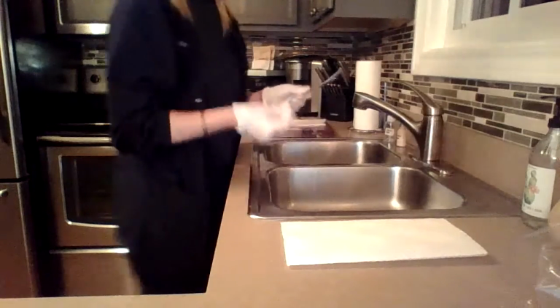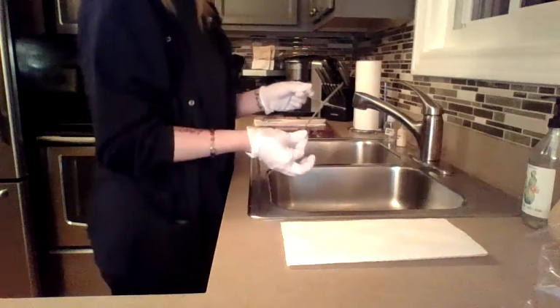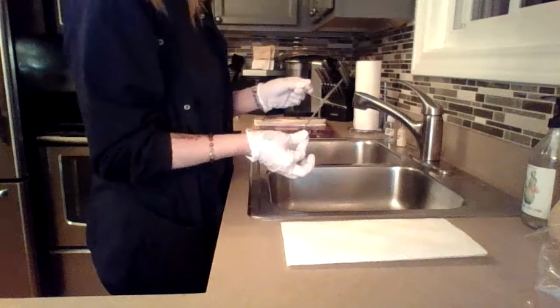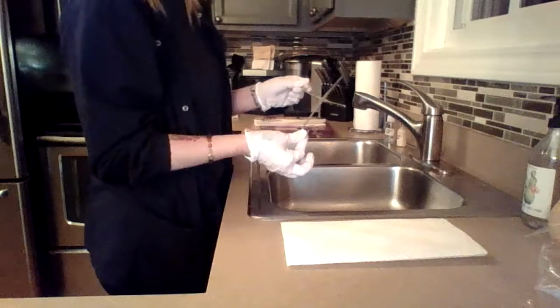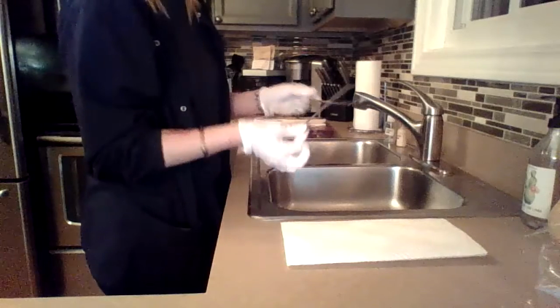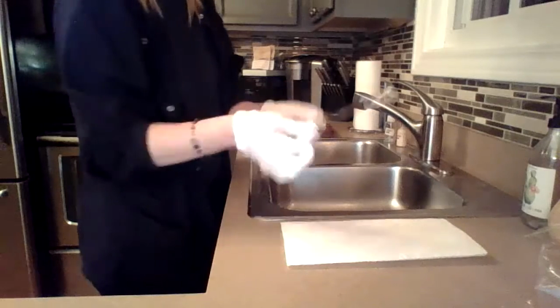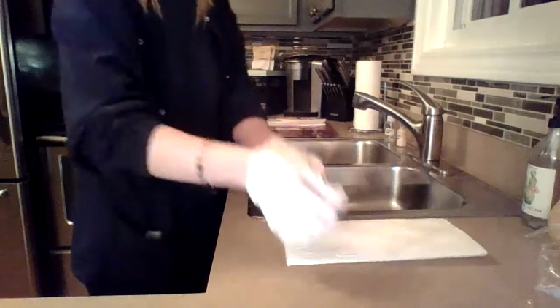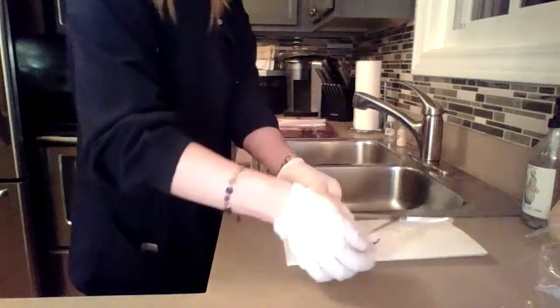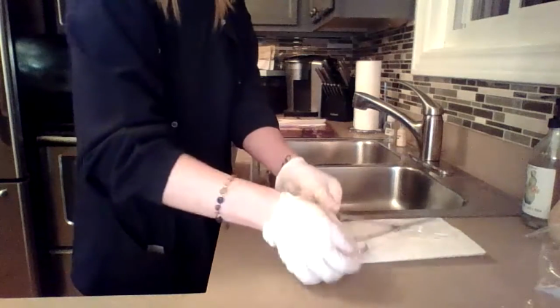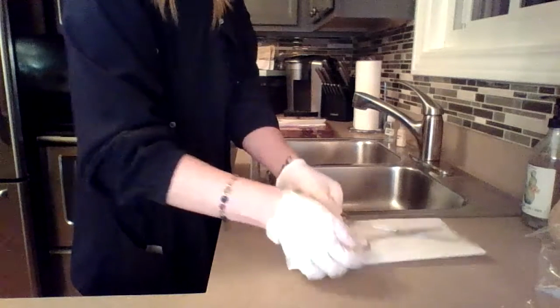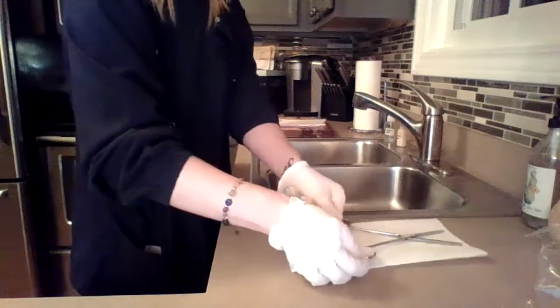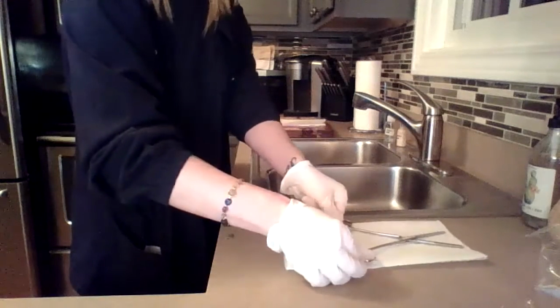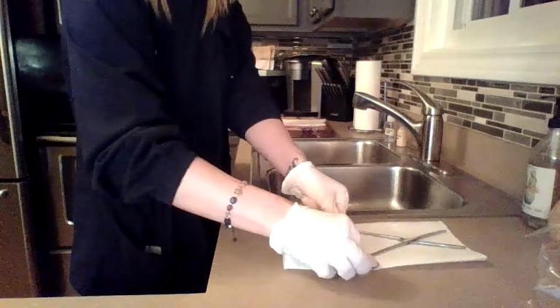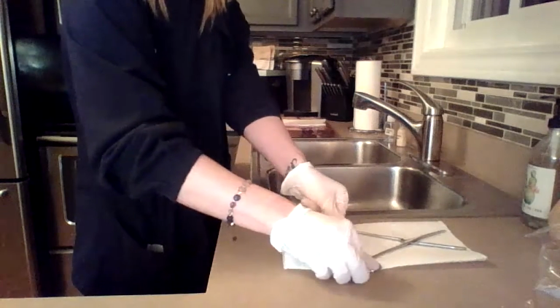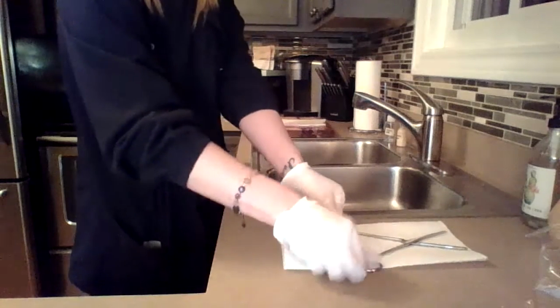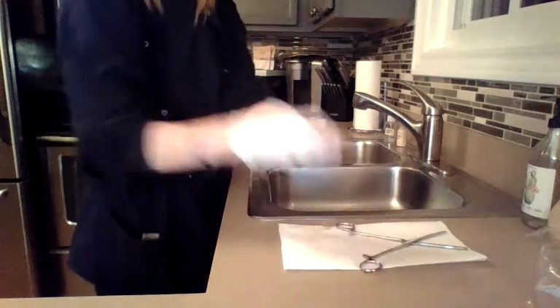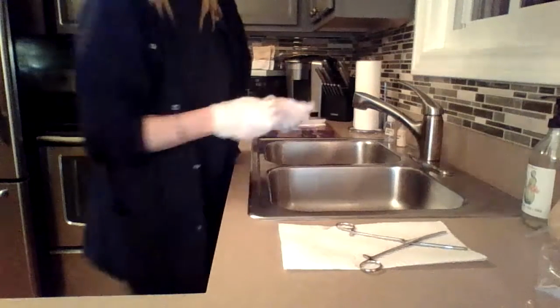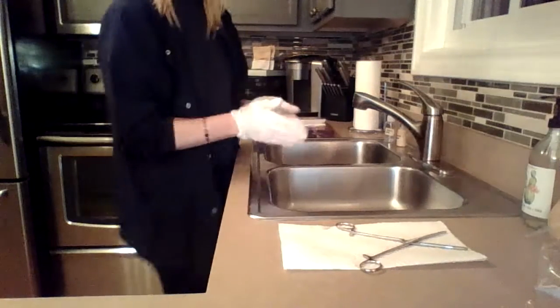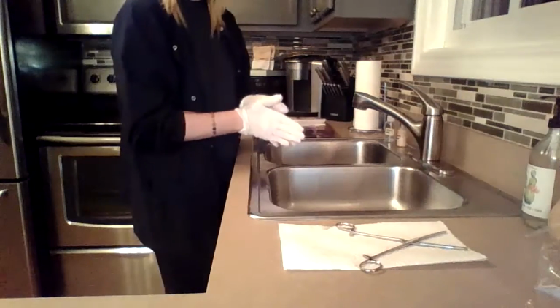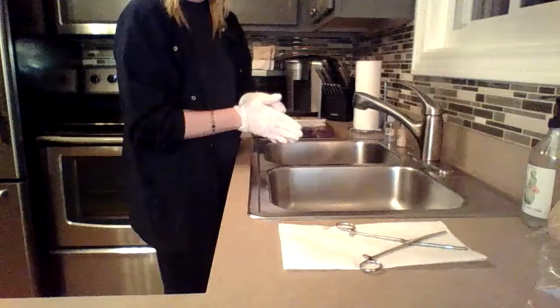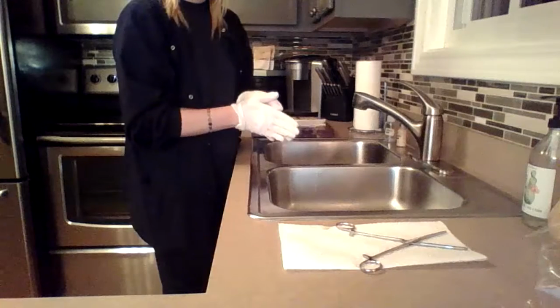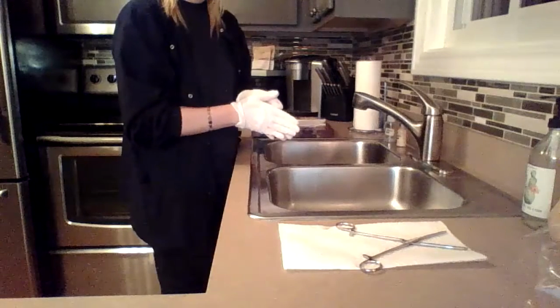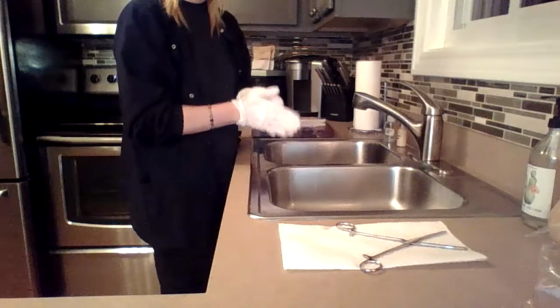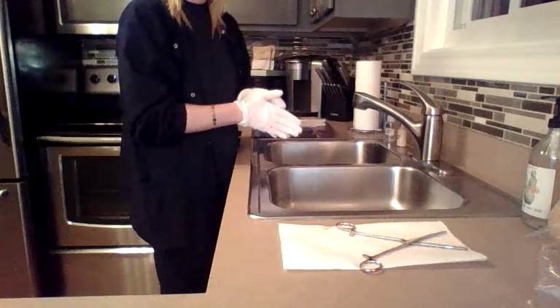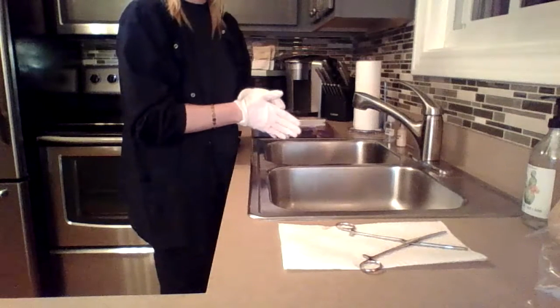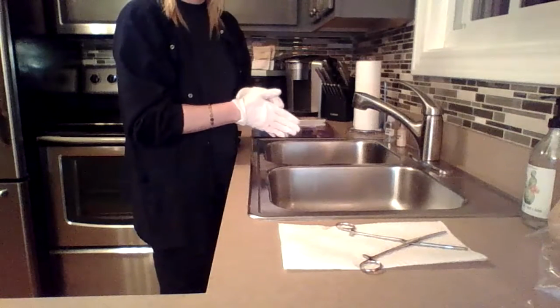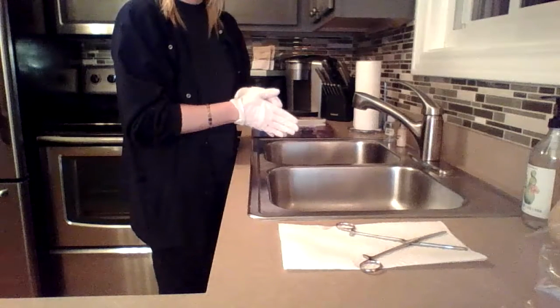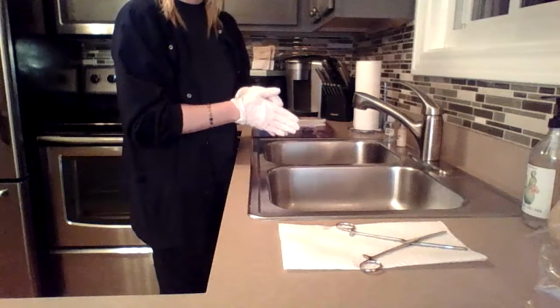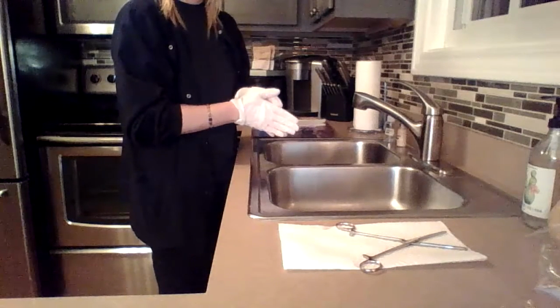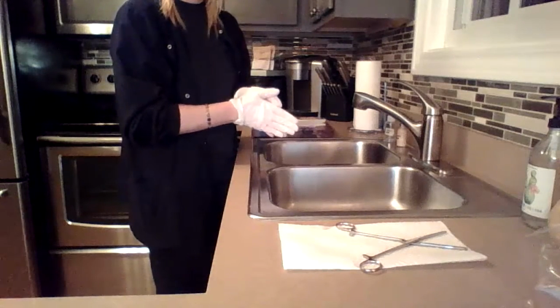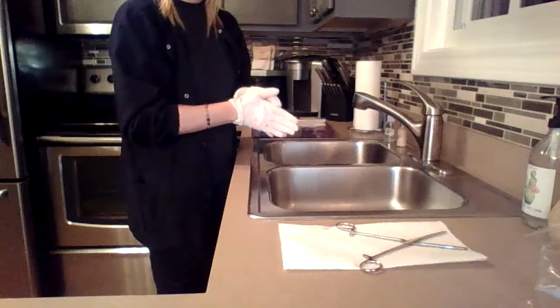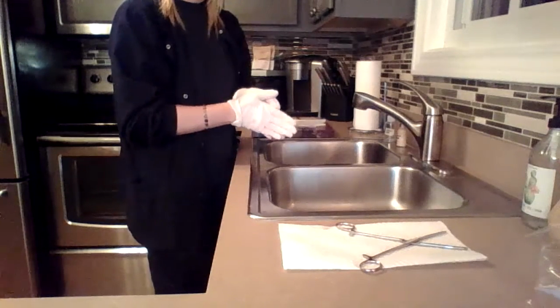Once I have it nice and clean, I'm going to place it on the dry station completely open so that it can go ahead and air dry completely before we move on to the next step.